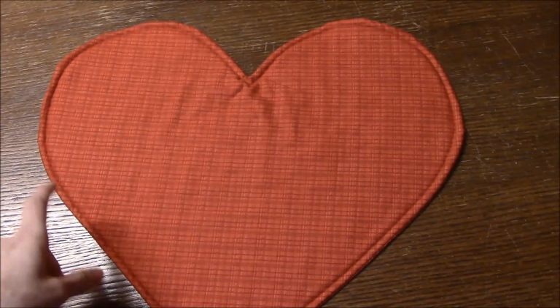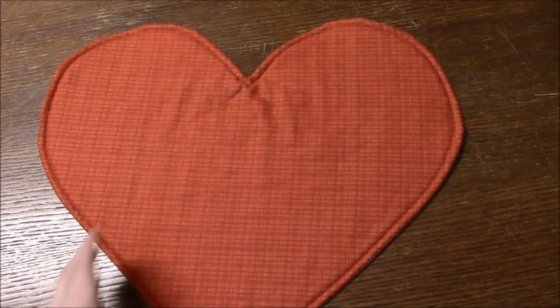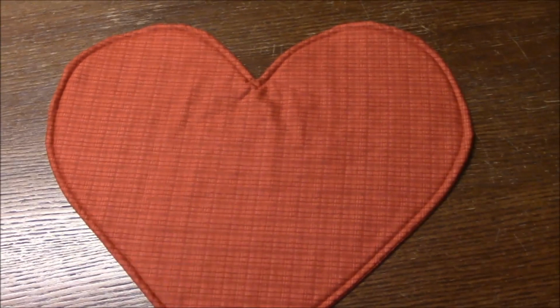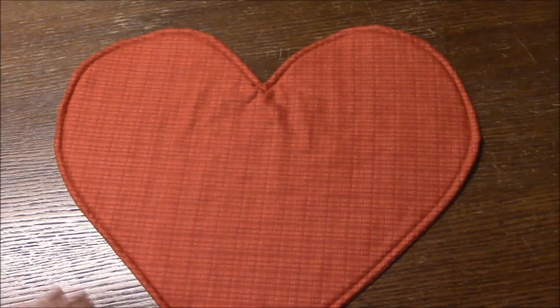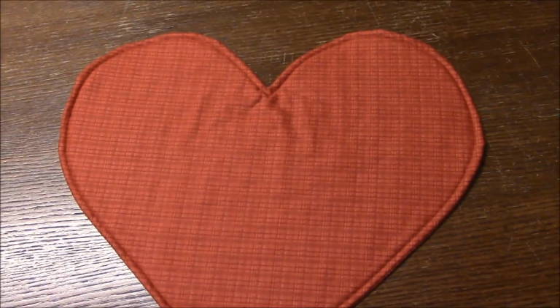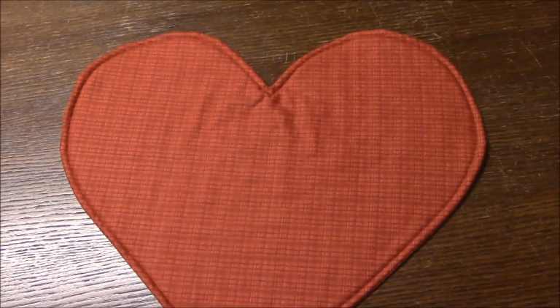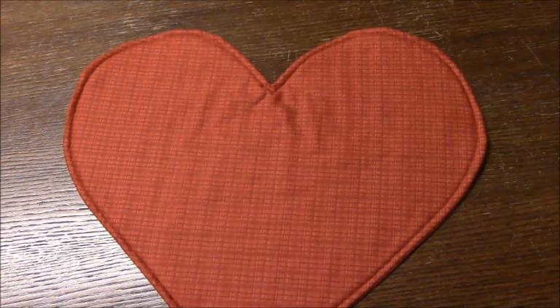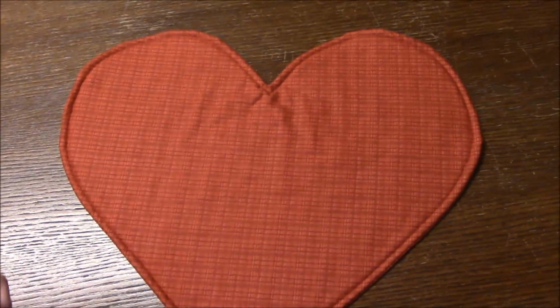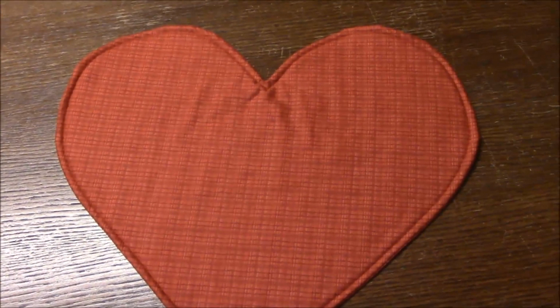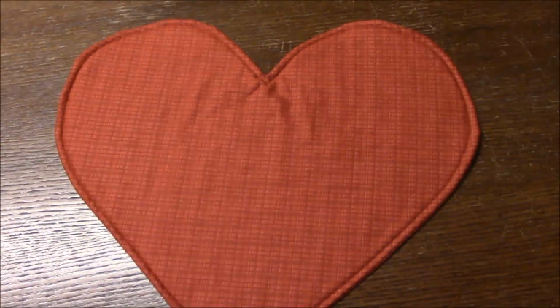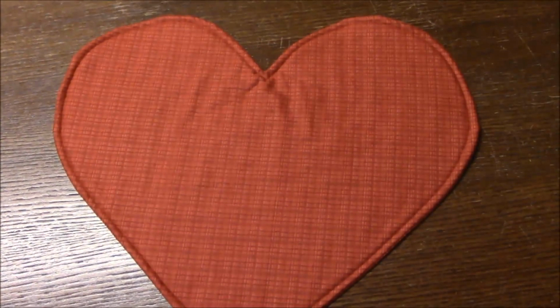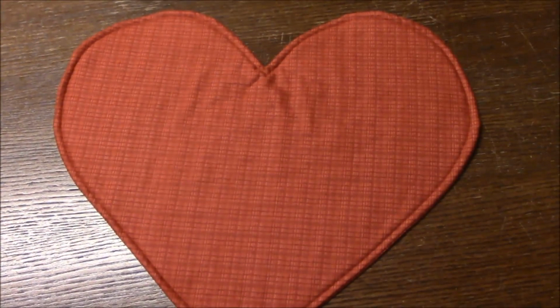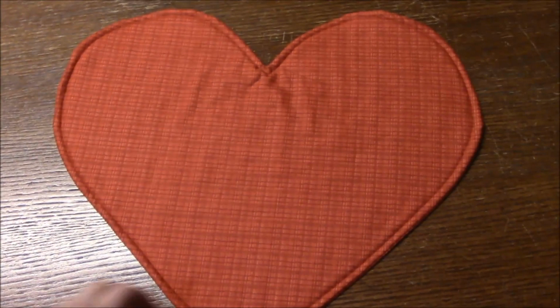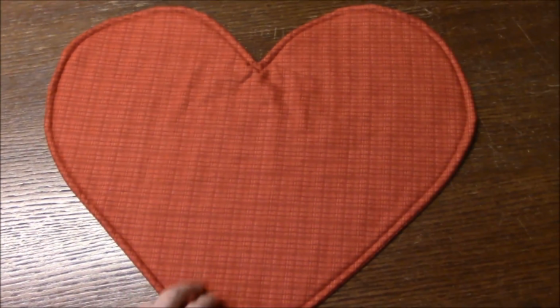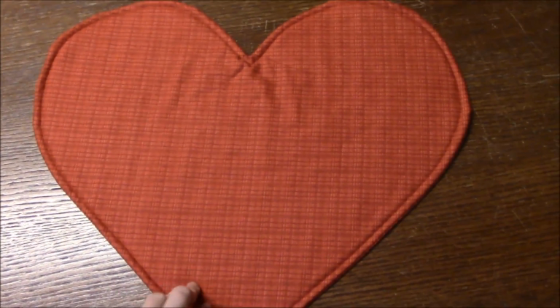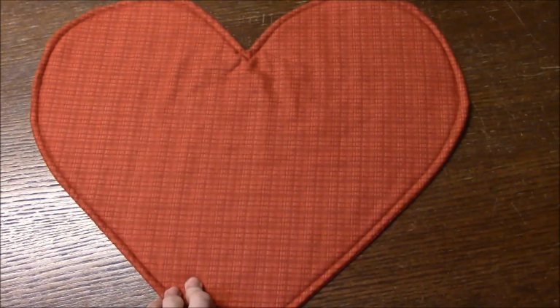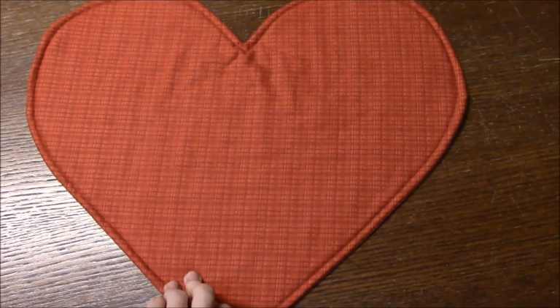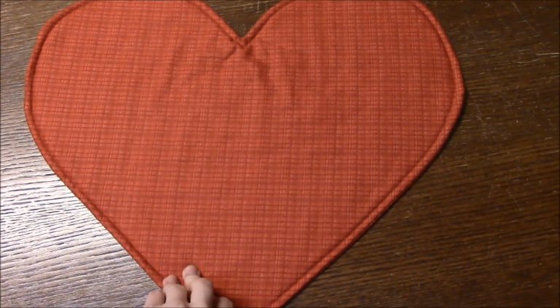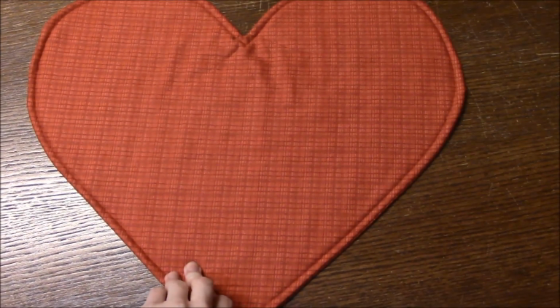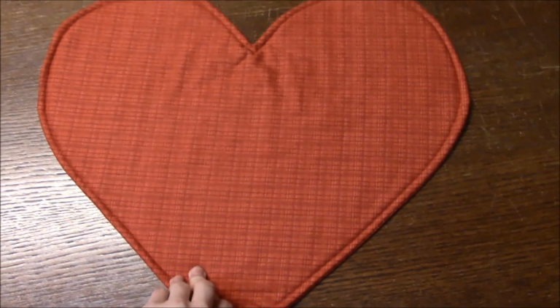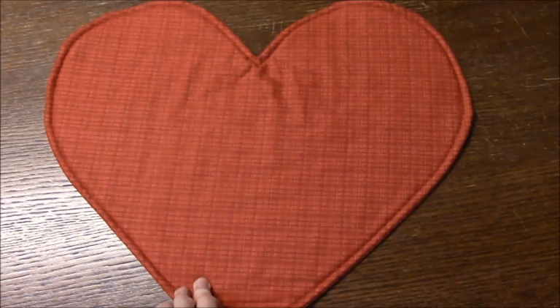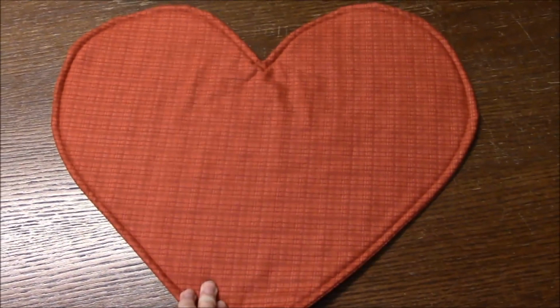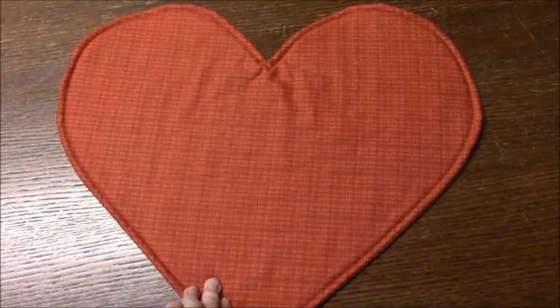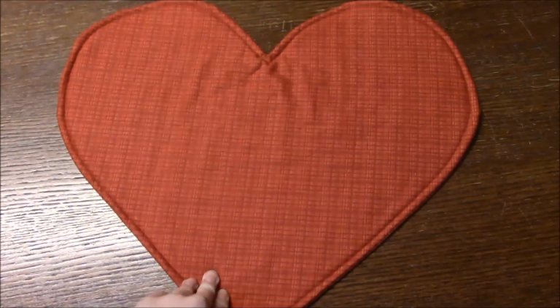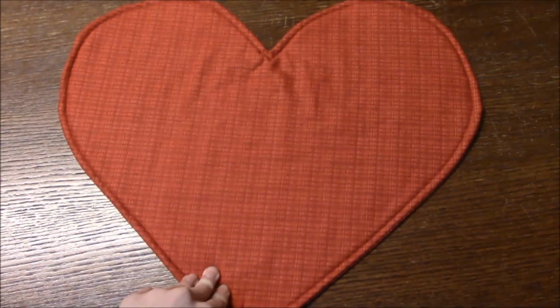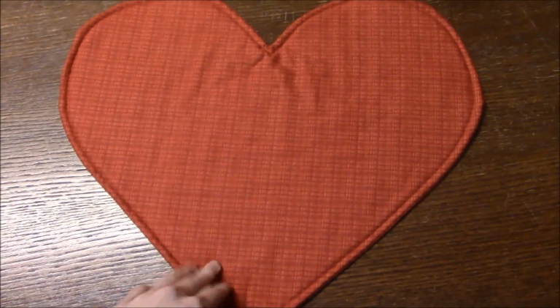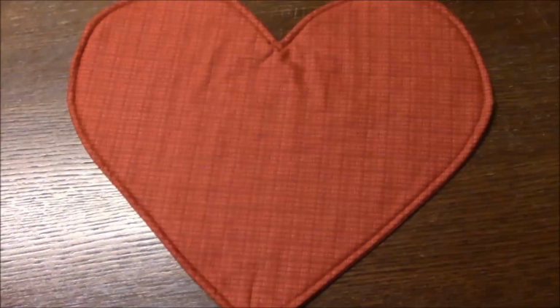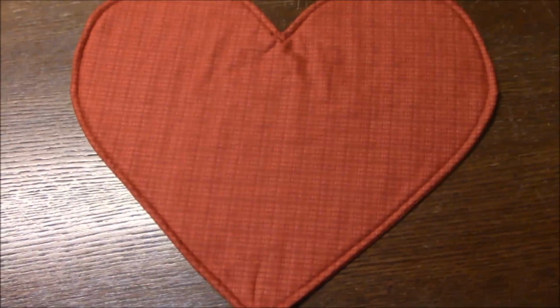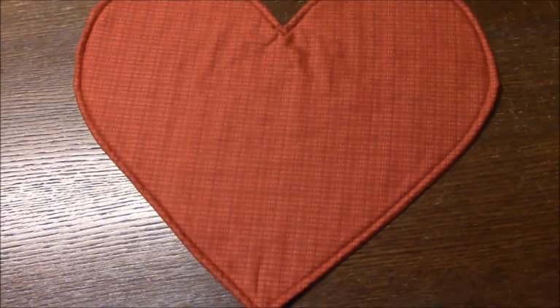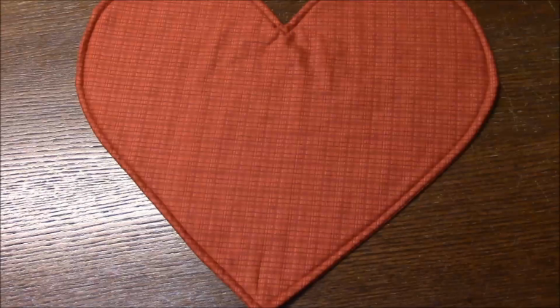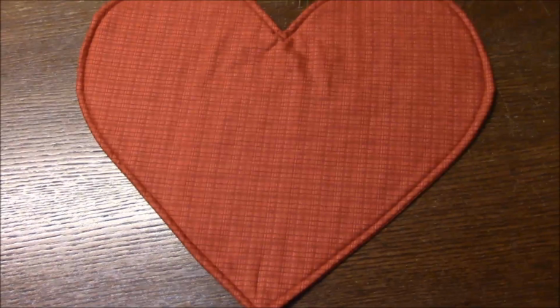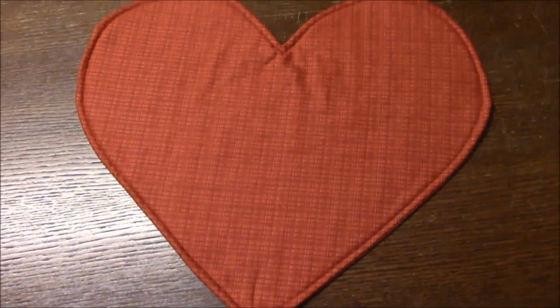I put some batting in between, pinned them pretty sides together, sewed around the traced heart, left my opening to turn, flipped it, and then did my top stitching to finish. I just made a set of four to spice up my kitchen table a little bit.